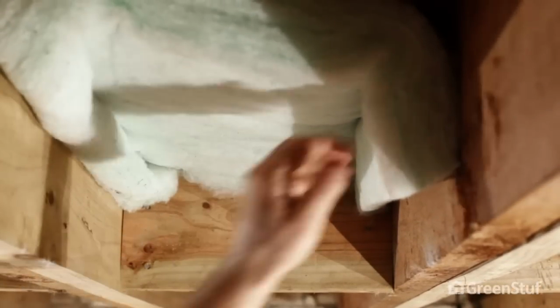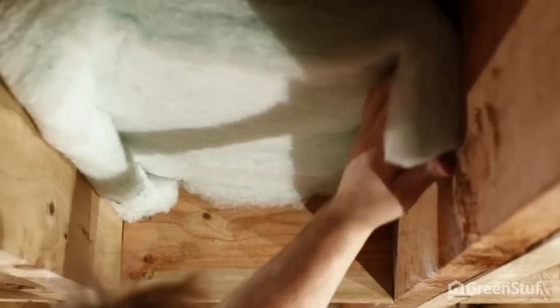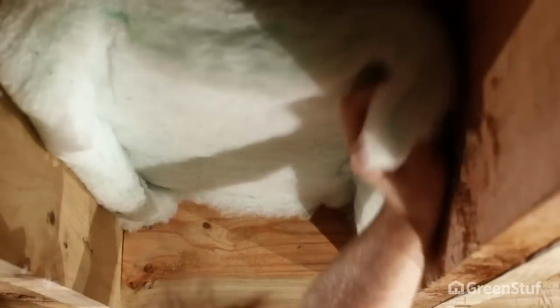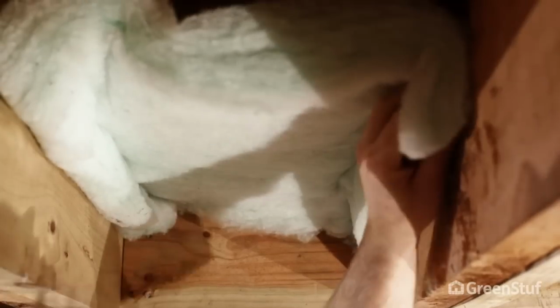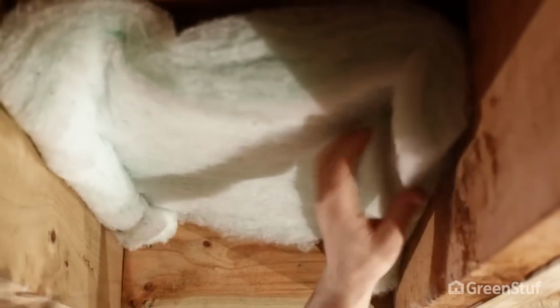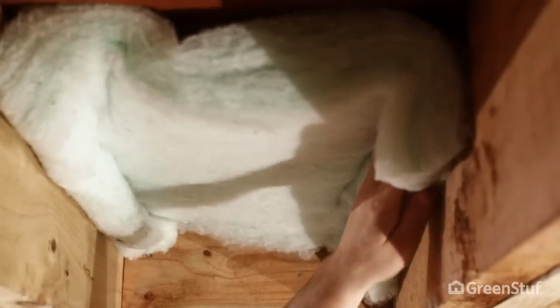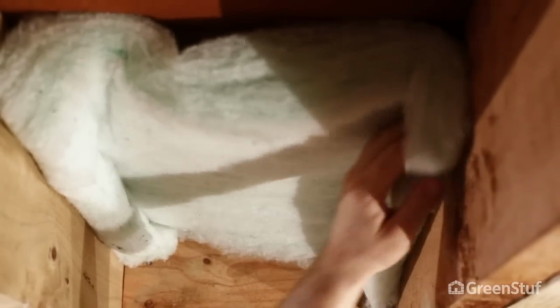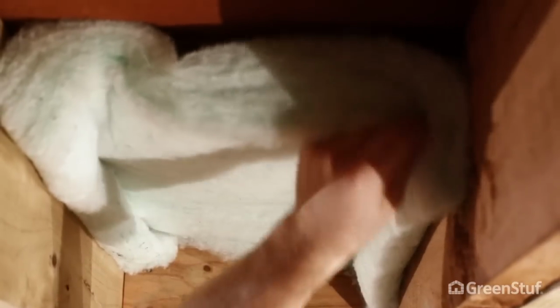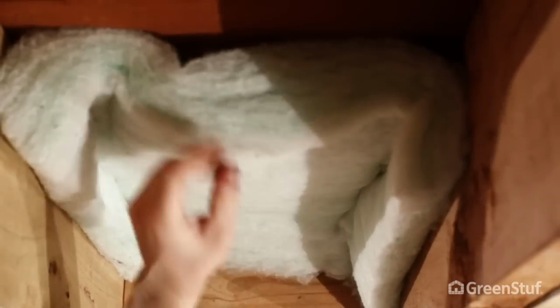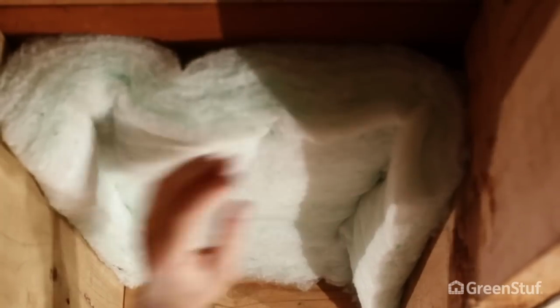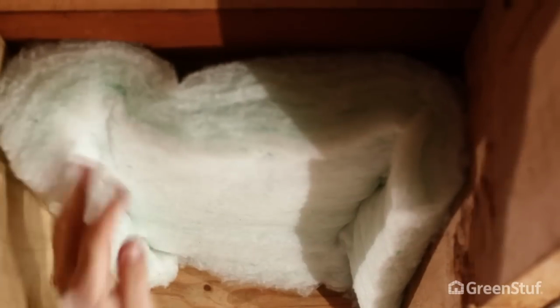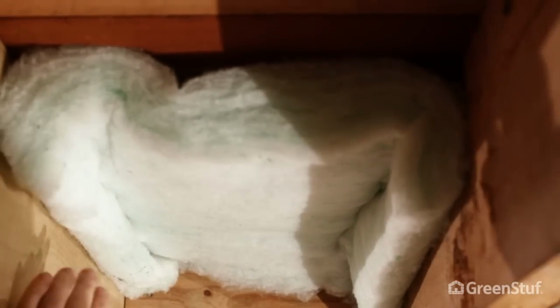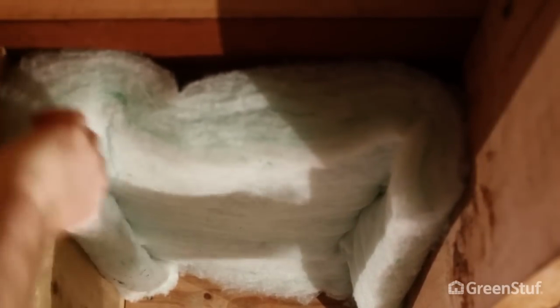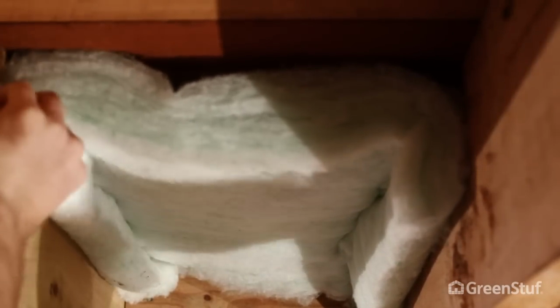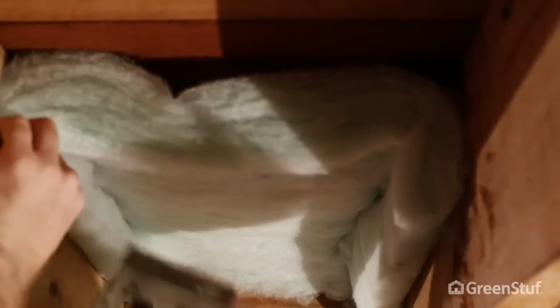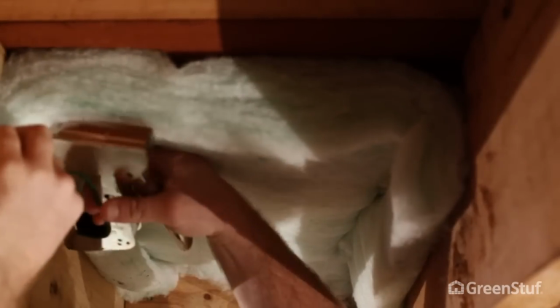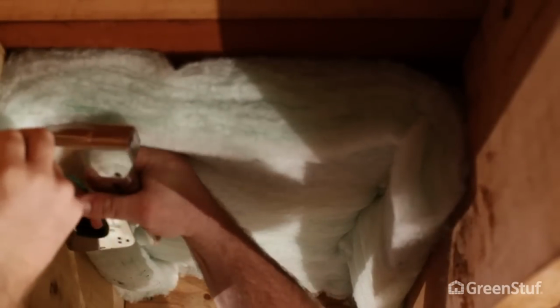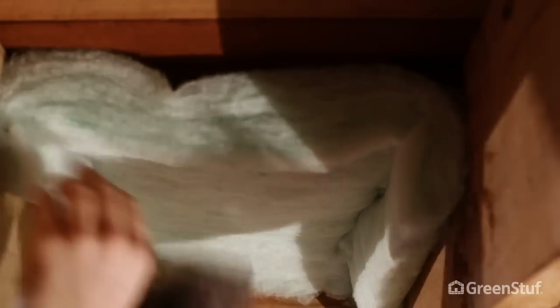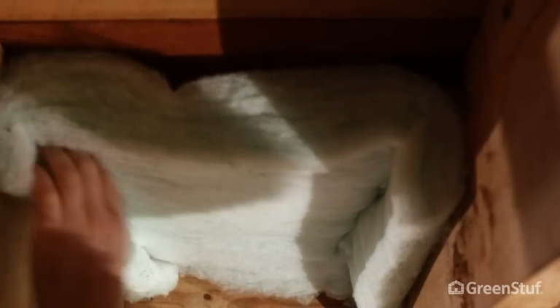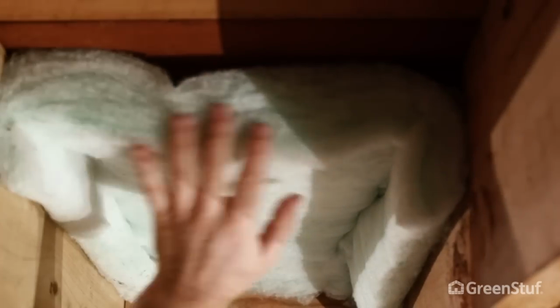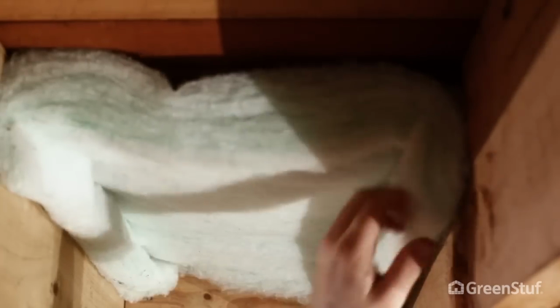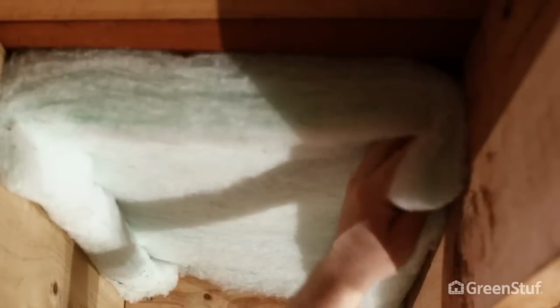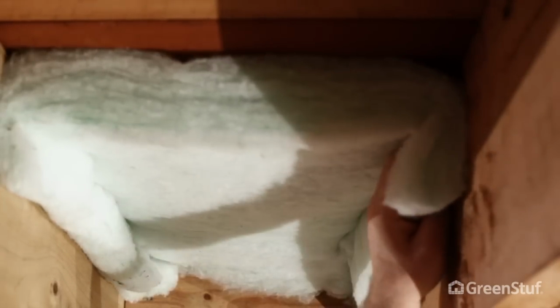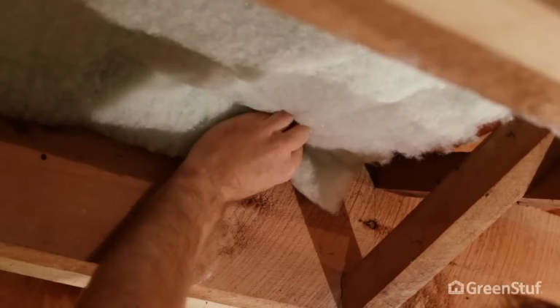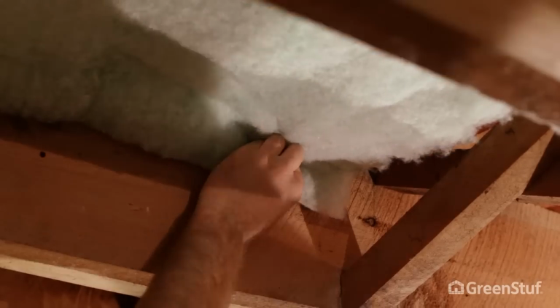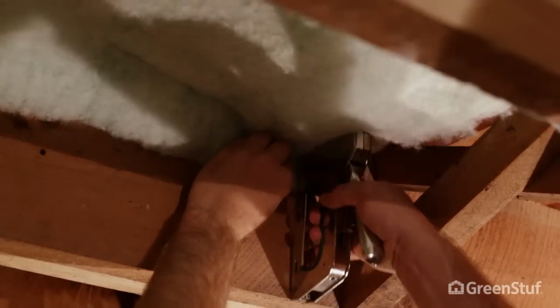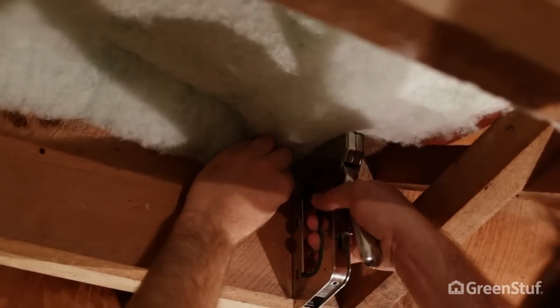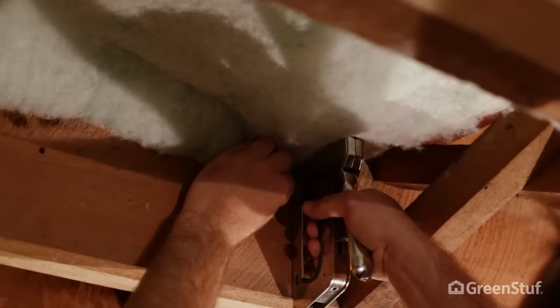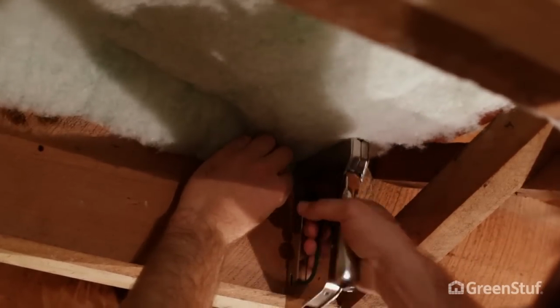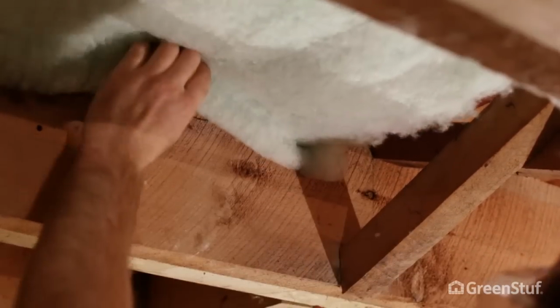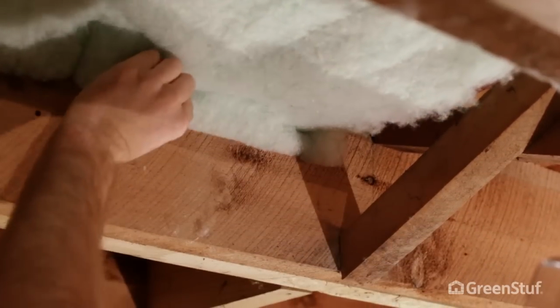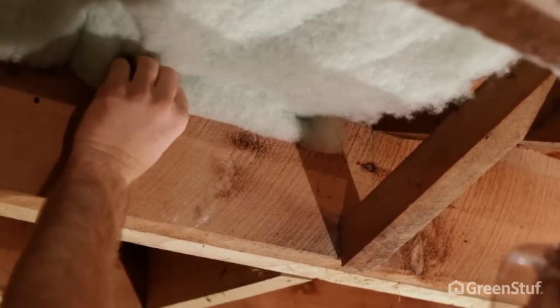GreenStuff Underfloor is designed to be wider than the joist cavity. It should be installed touching the underside of the floor, but not compressed. Excess material should be folded down on each side and stapled at approximately 75mm from the top of the joist.